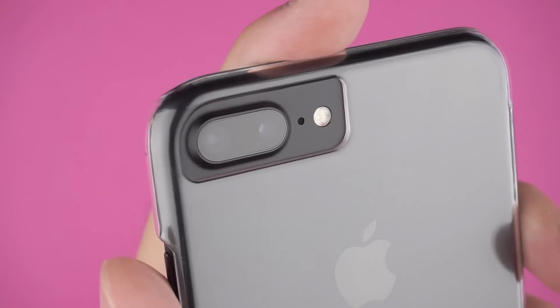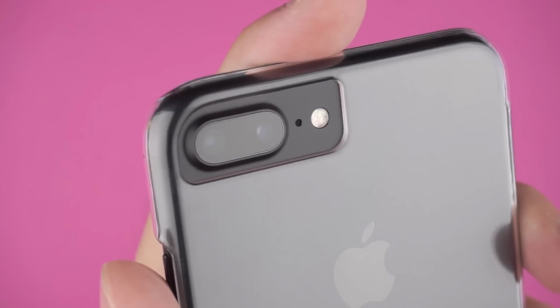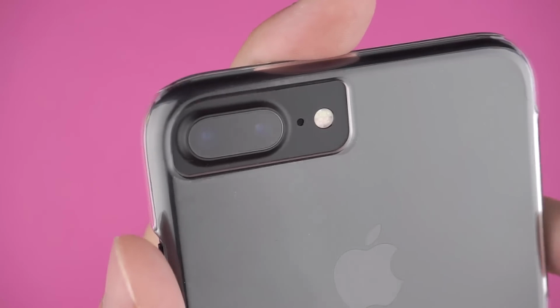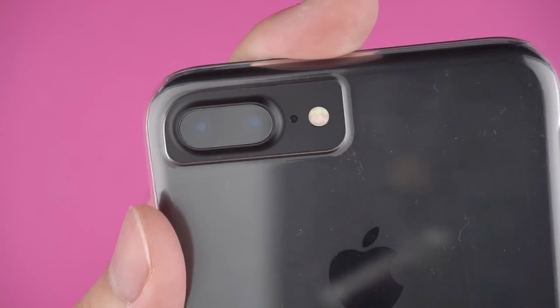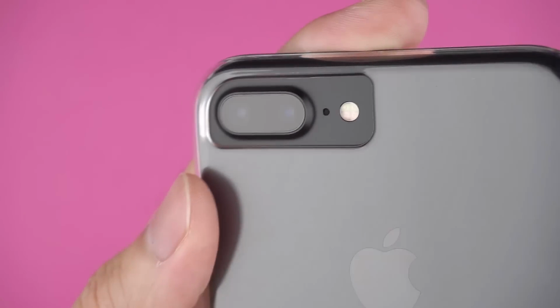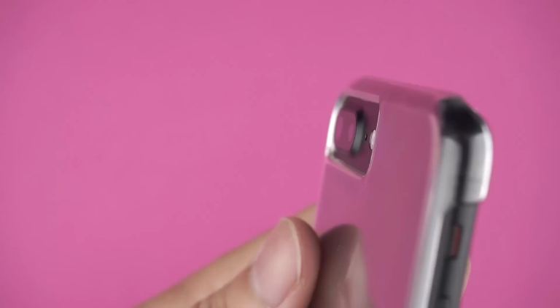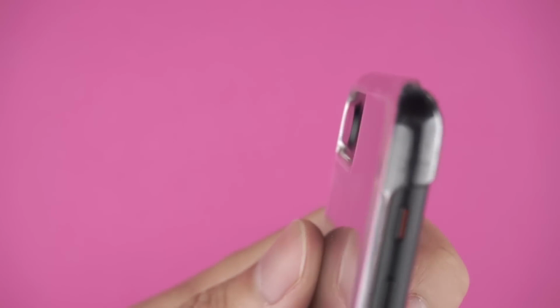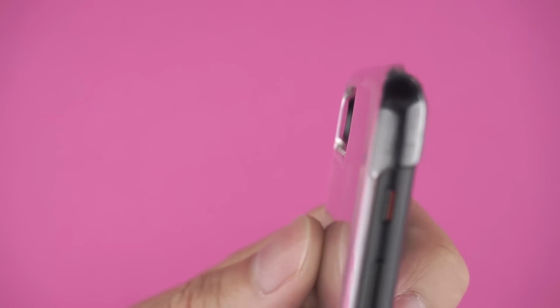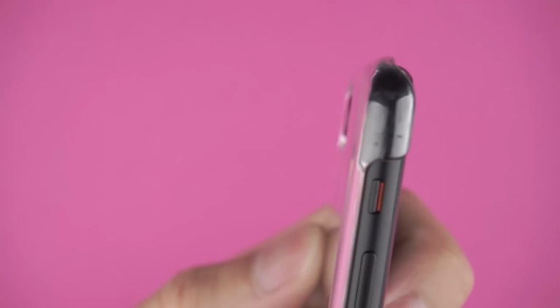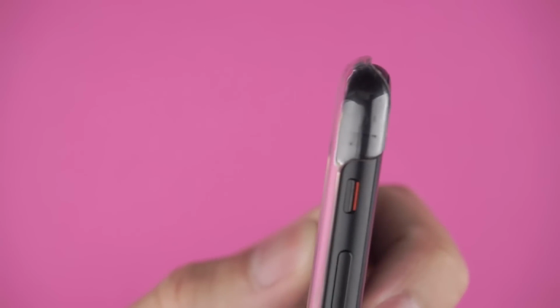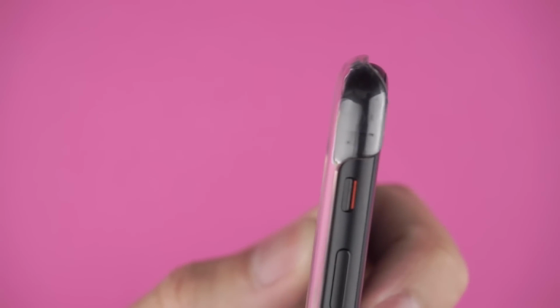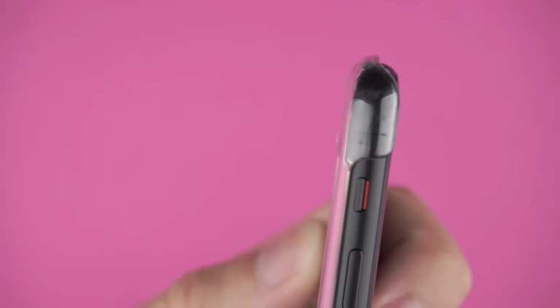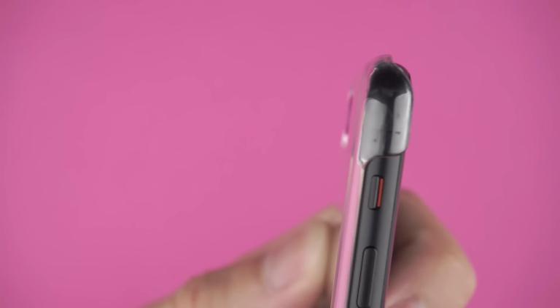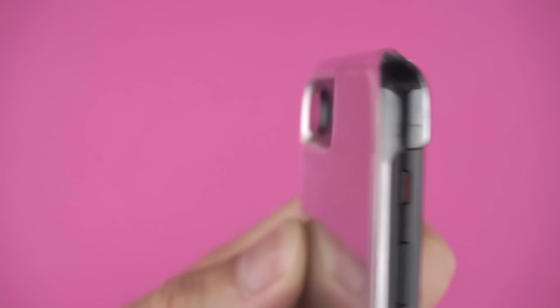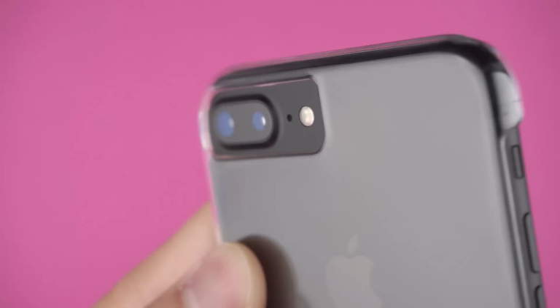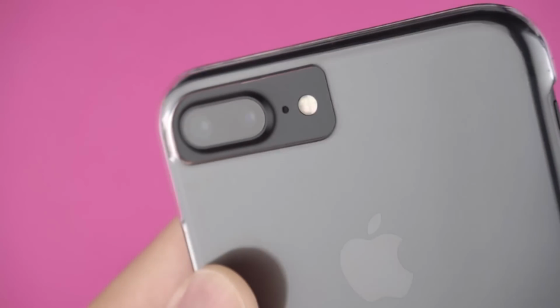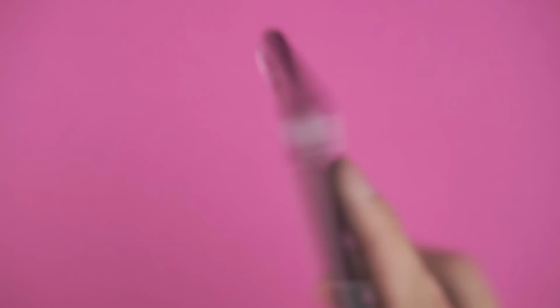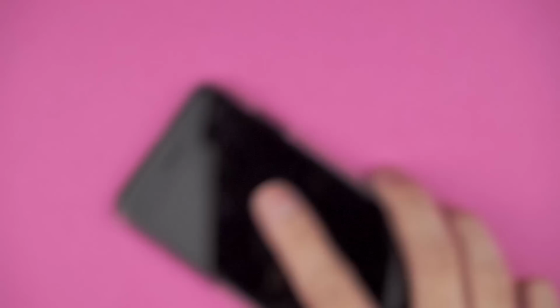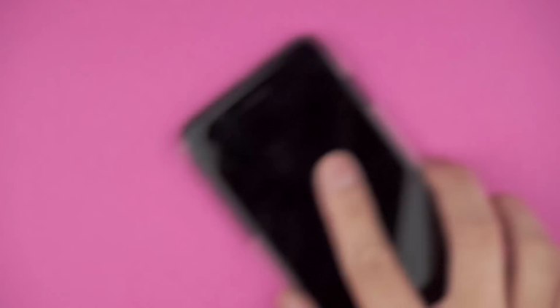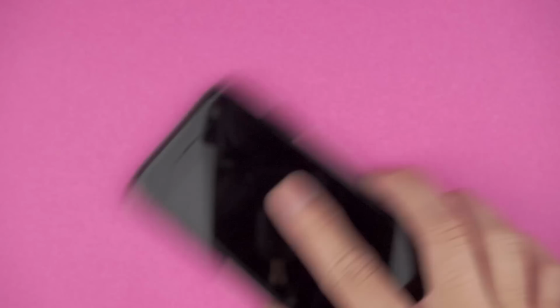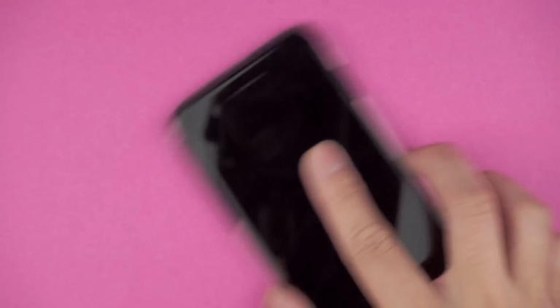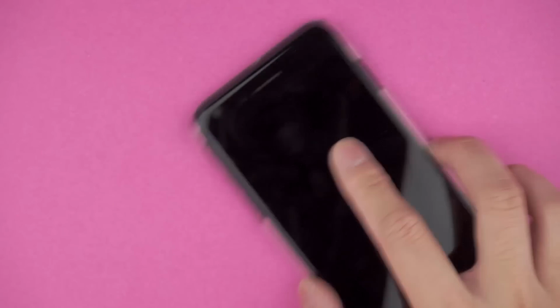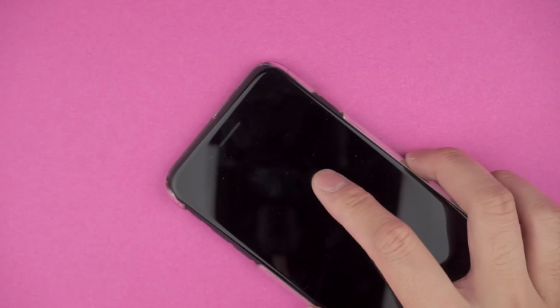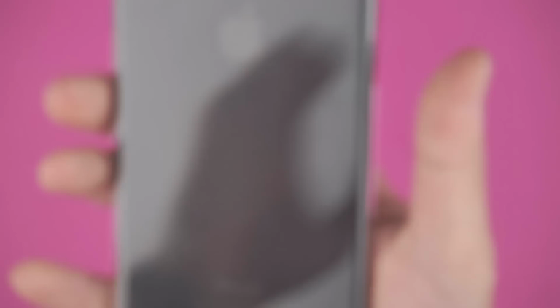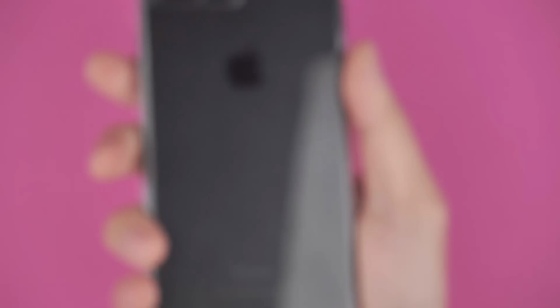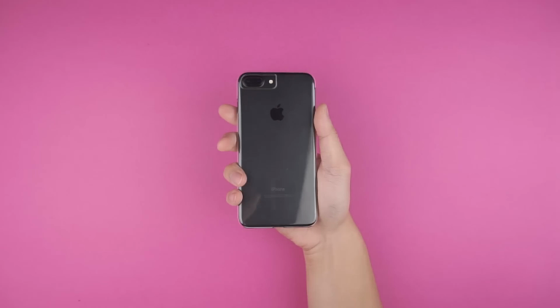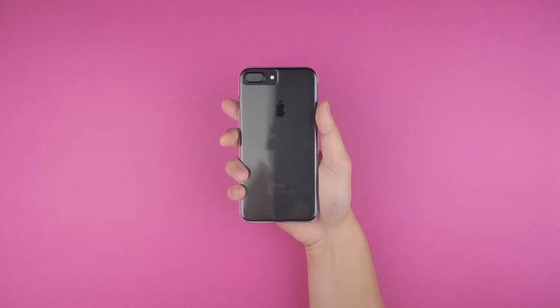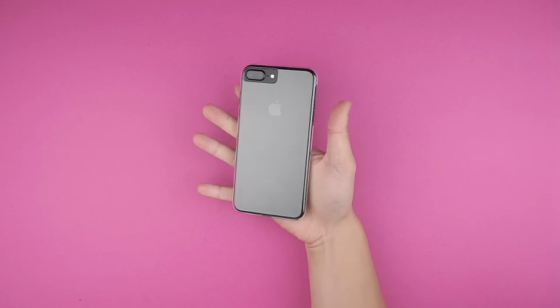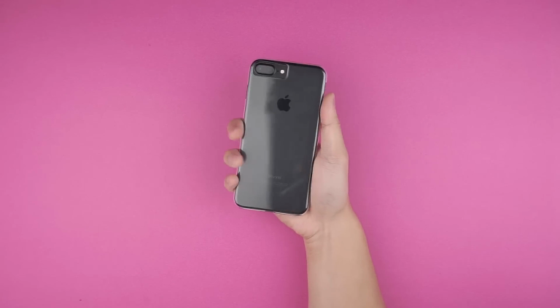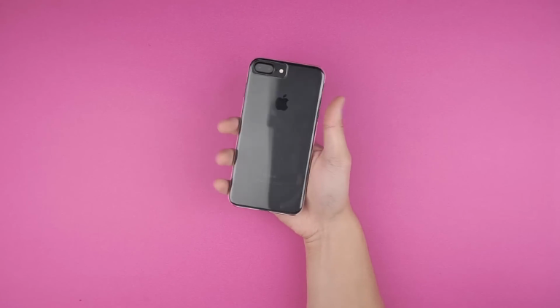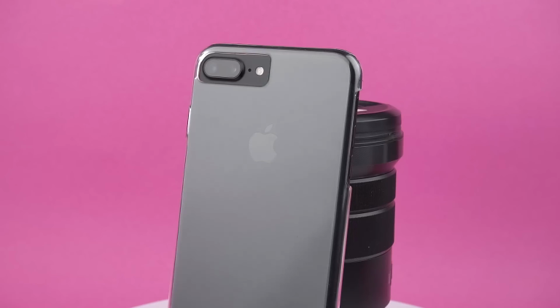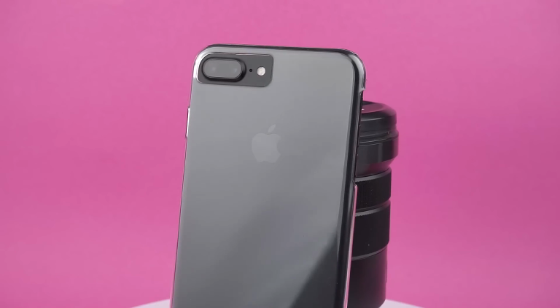Around the back is a large cutout for the camera and flash, but the case is only thick enough to cover just about the height of the camera. From my tests, the camera can still contact surfaces when laid down.